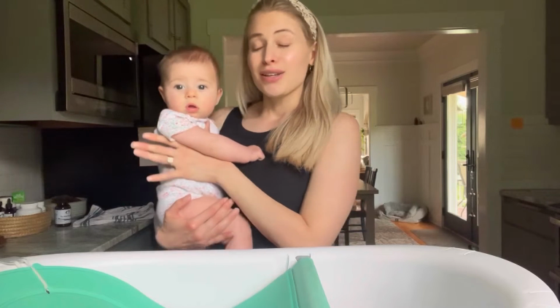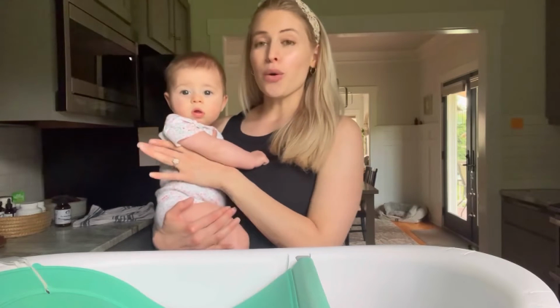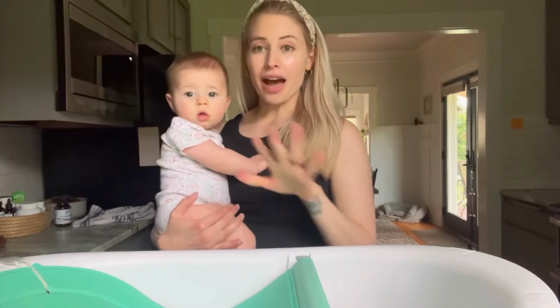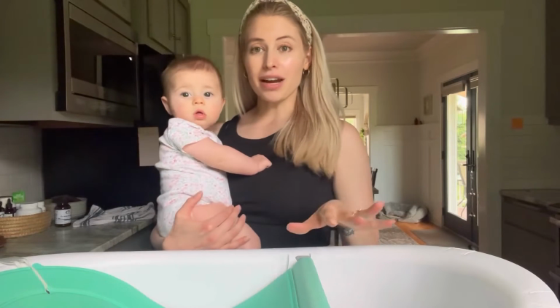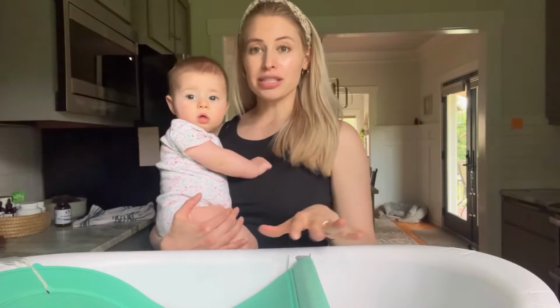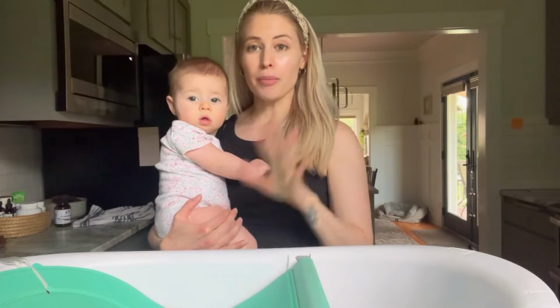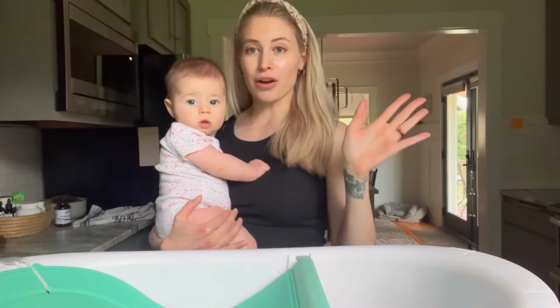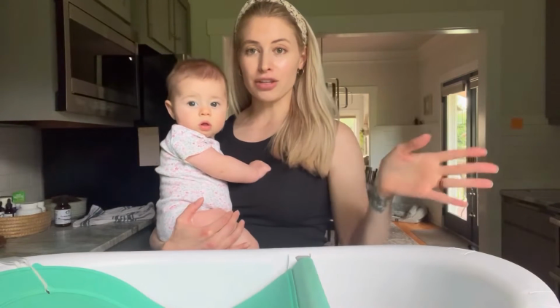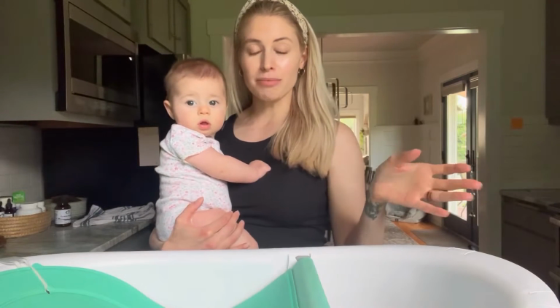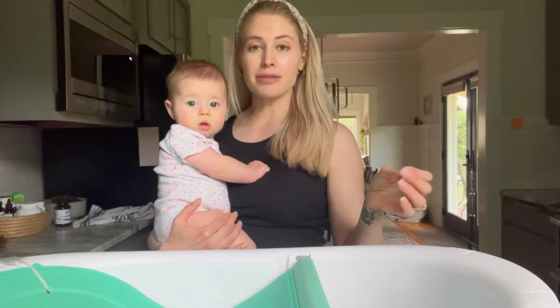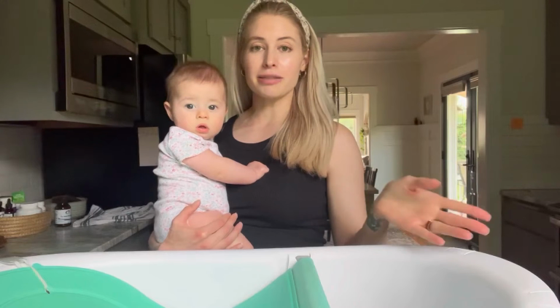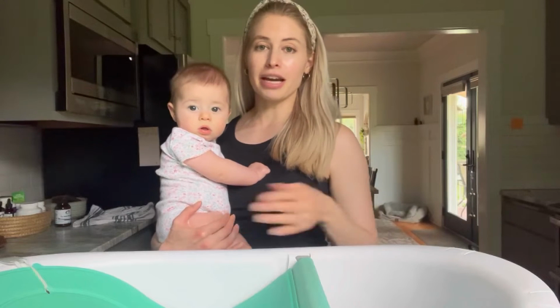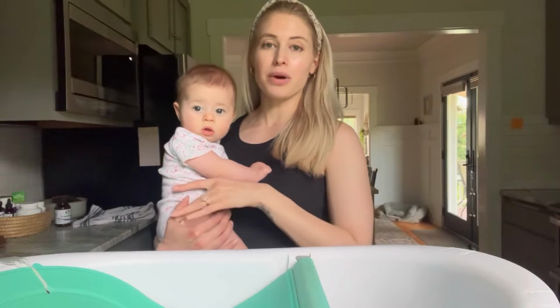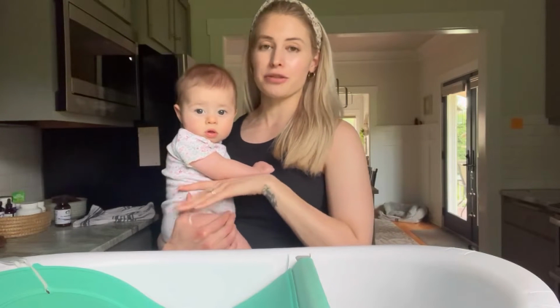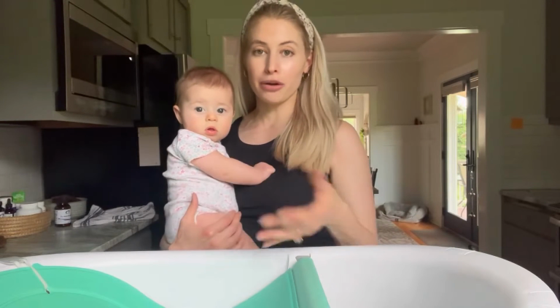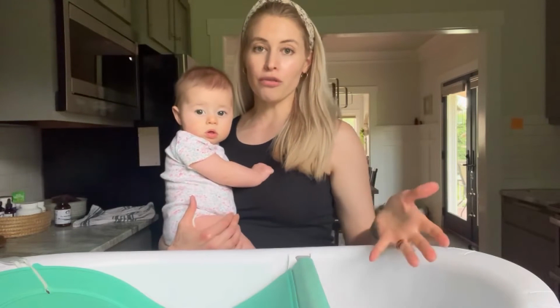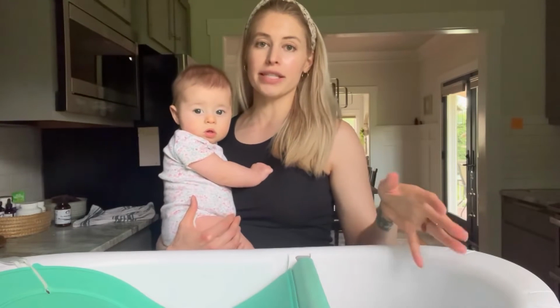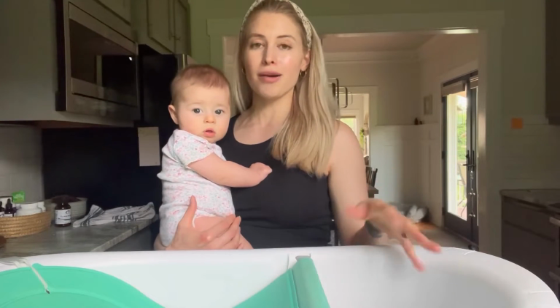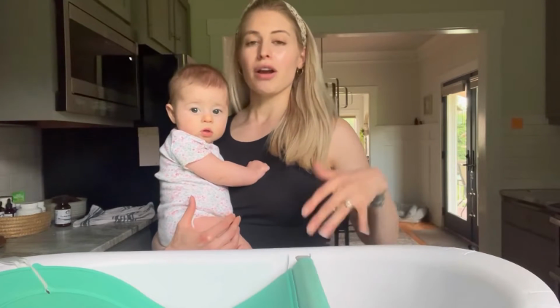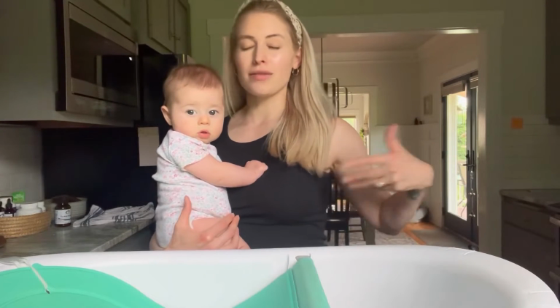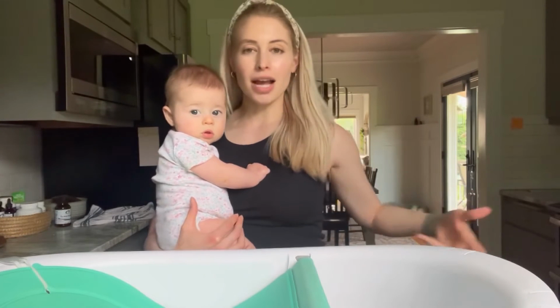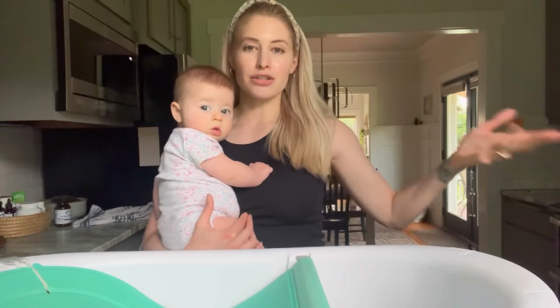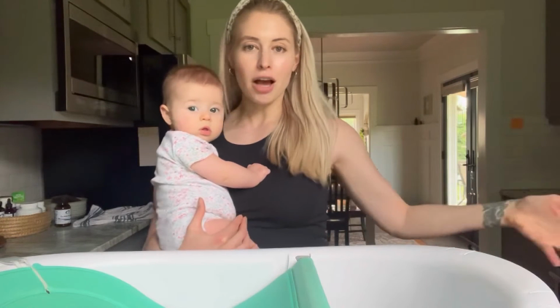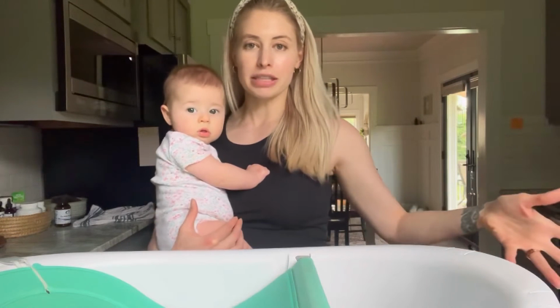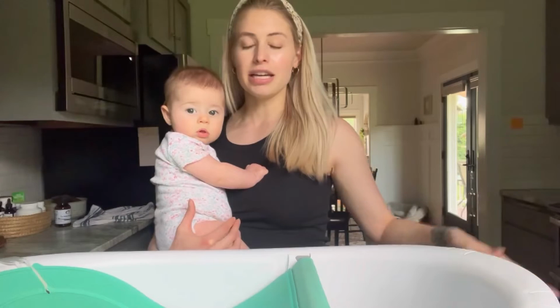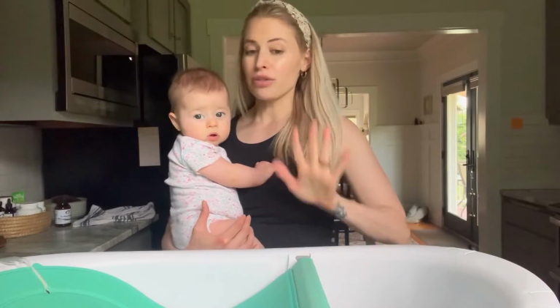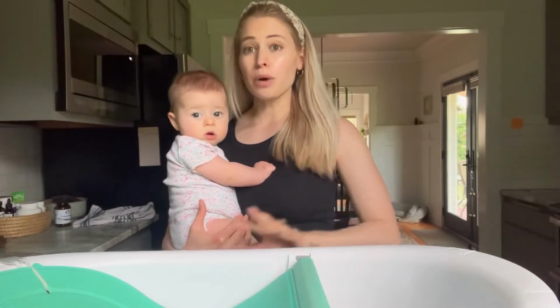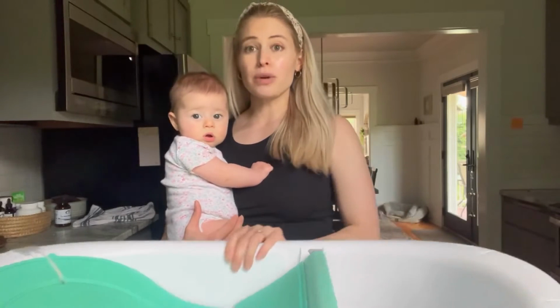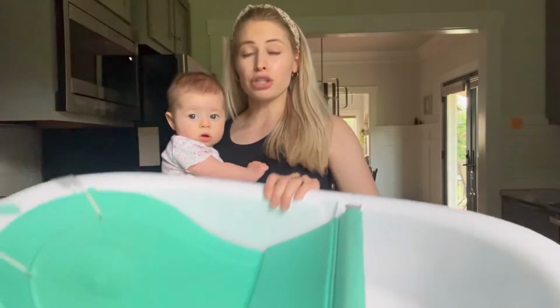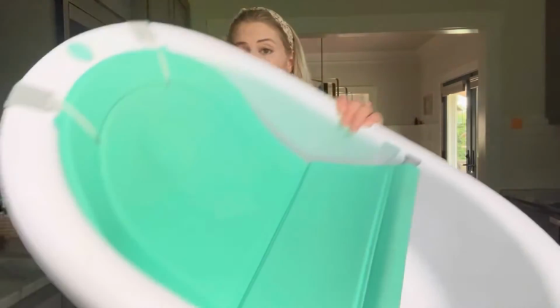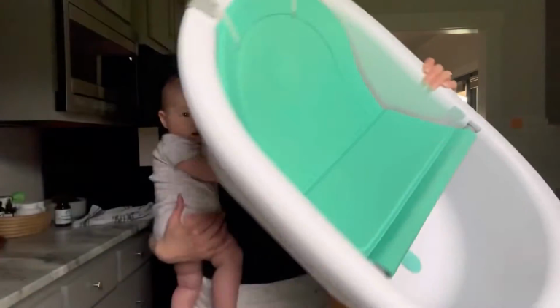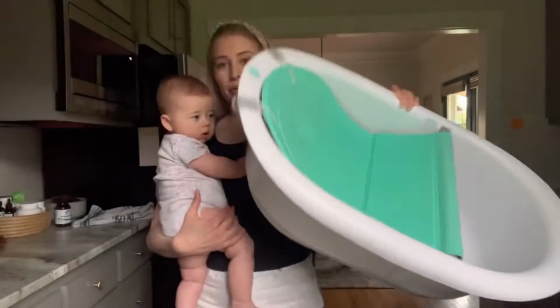We have it set up in our kitchen because my husband and I didn't want to have to bend over in the tub or sit on the edge of the tub and lean in. This one you can actually put right on the counter.